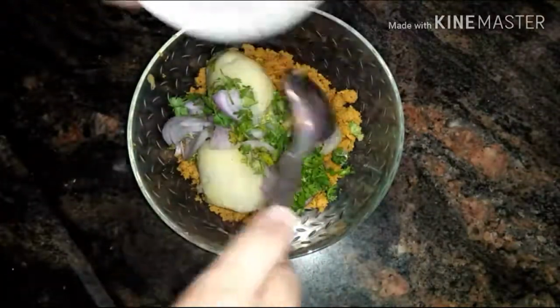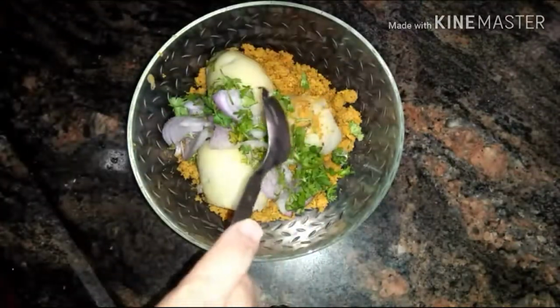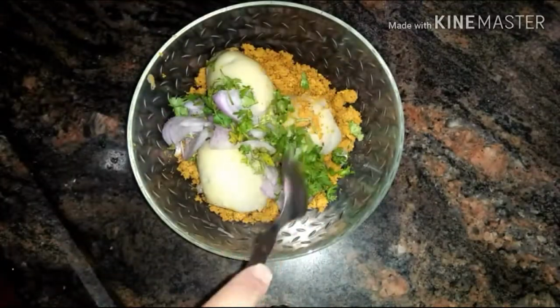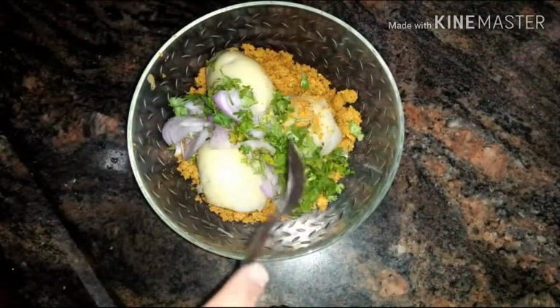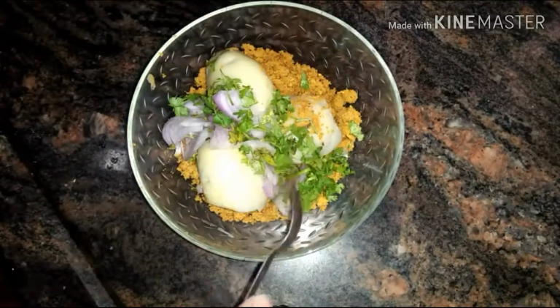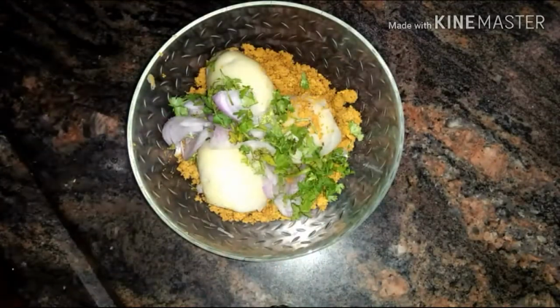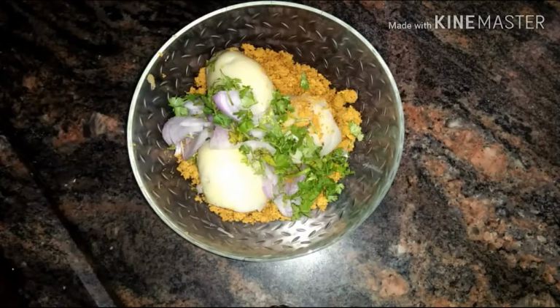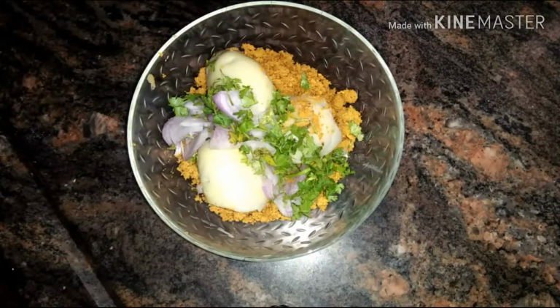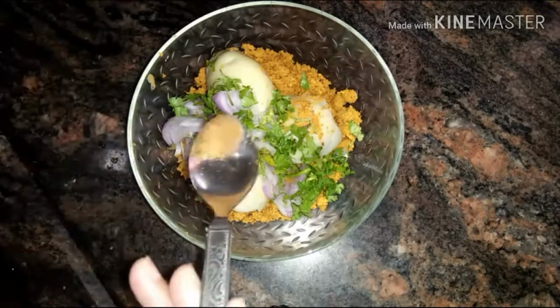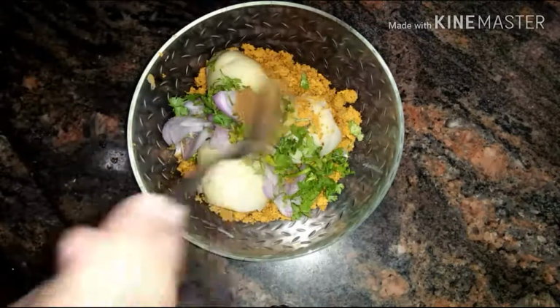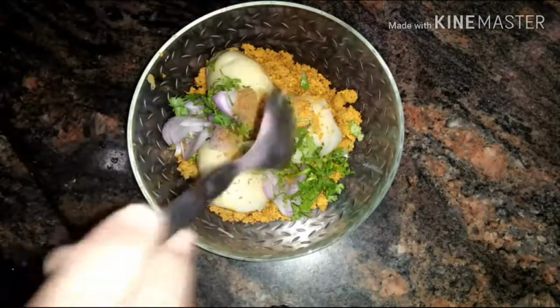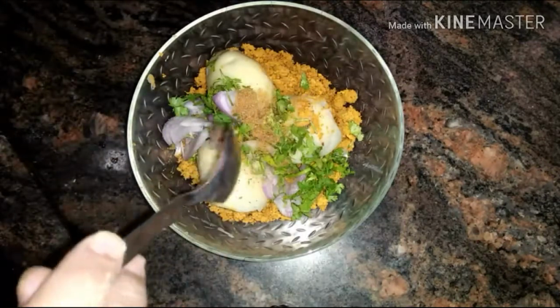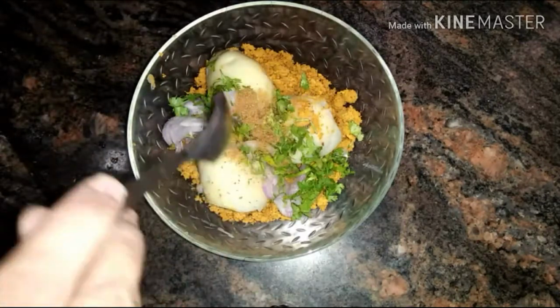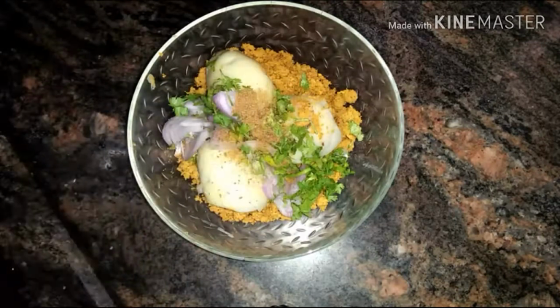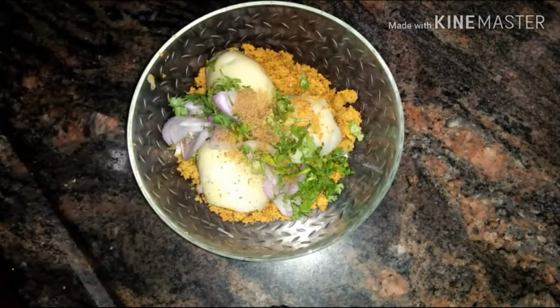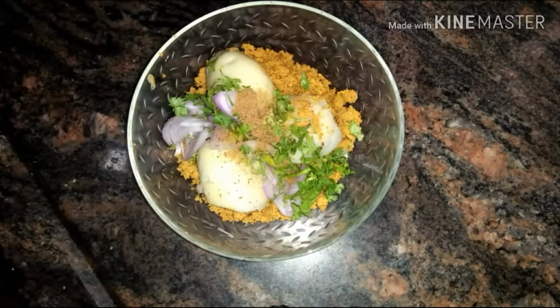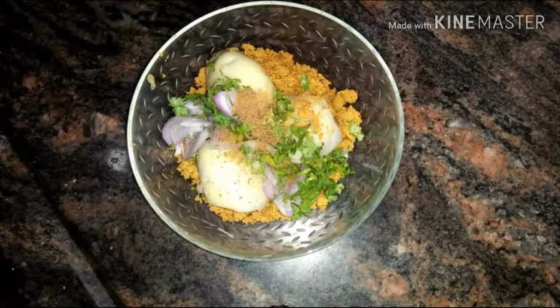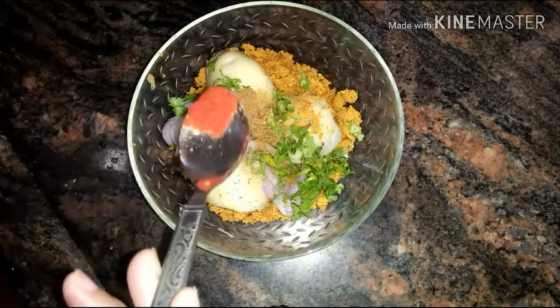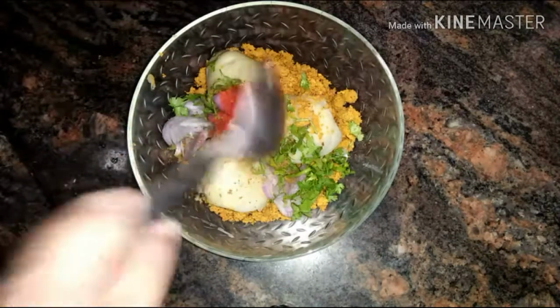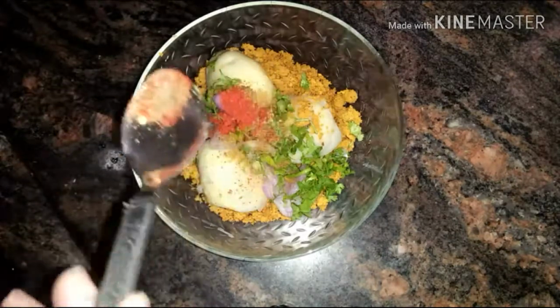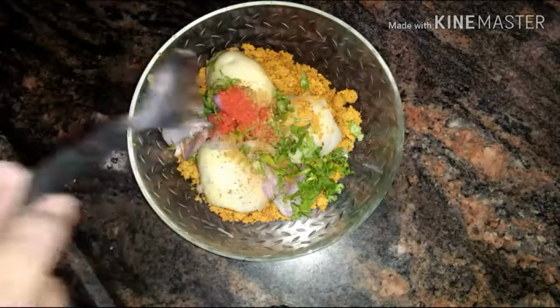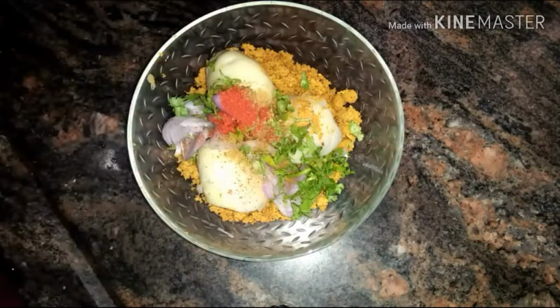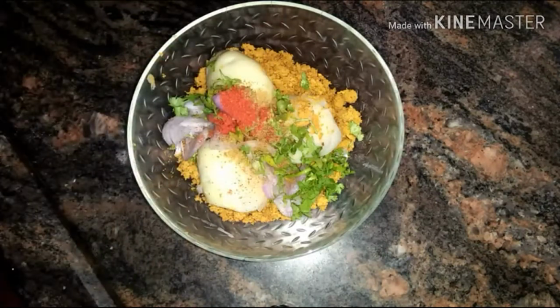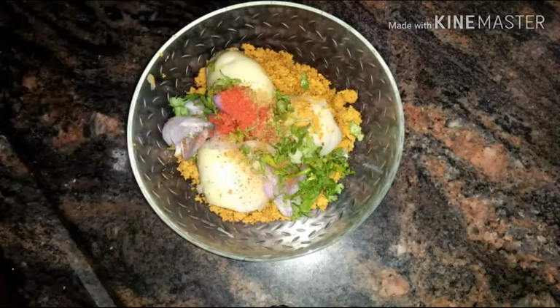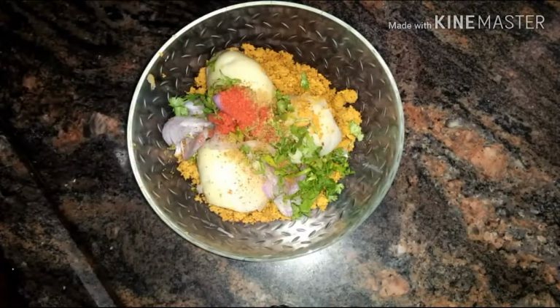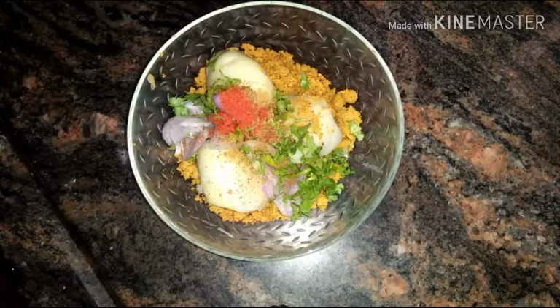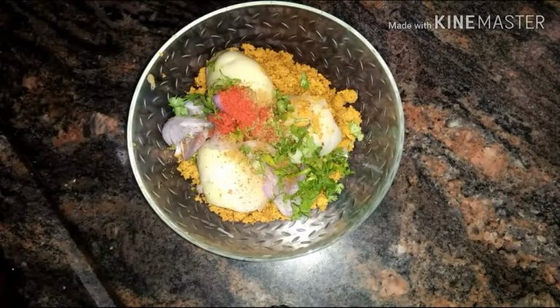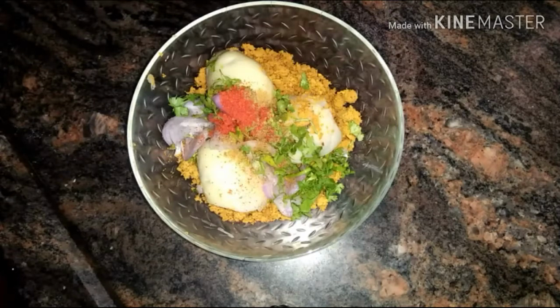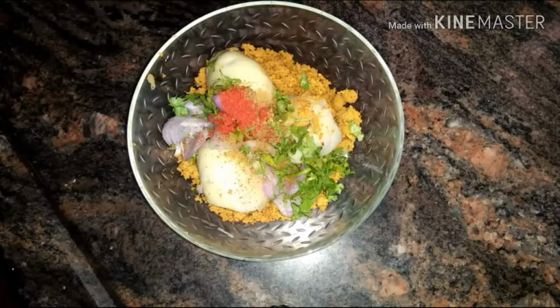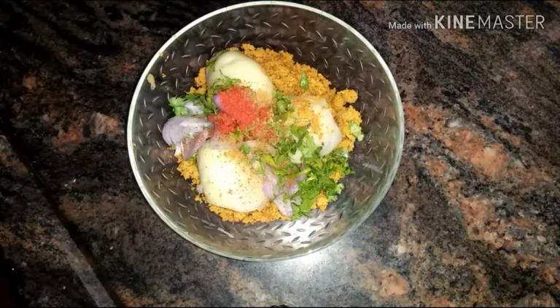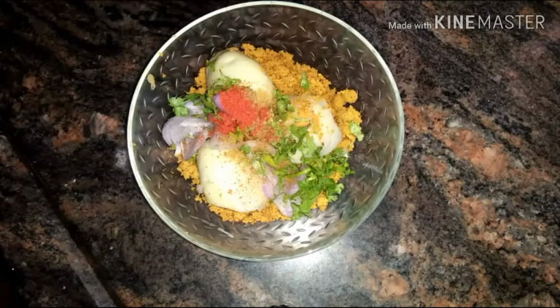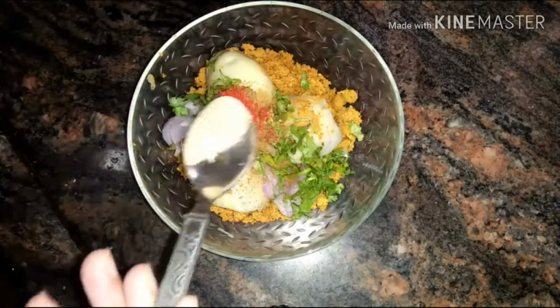Add some chopped green chilies, coriander, and onions. Now add one-fourth teaspoon of cumin powder, one and a half teaspoon of red chili powder, one and a half teaspoon of chaat masala powder, and give it a mix.